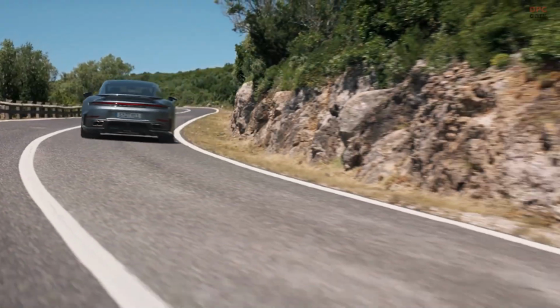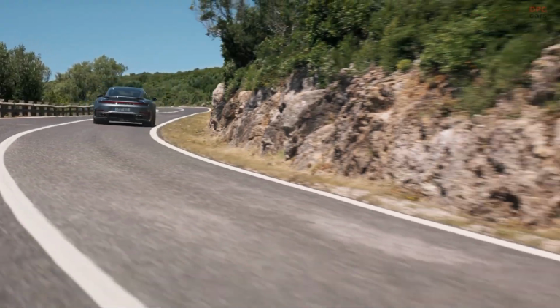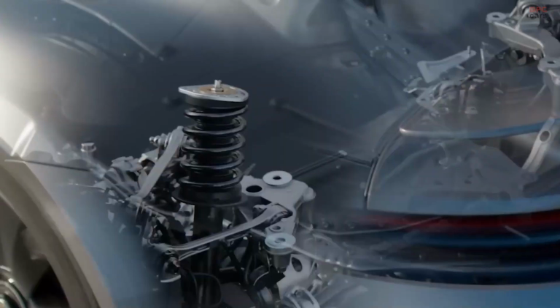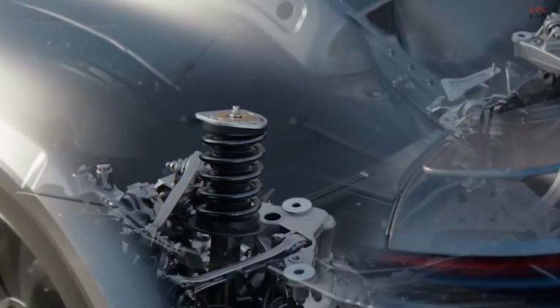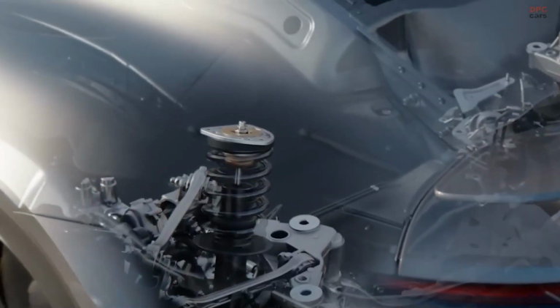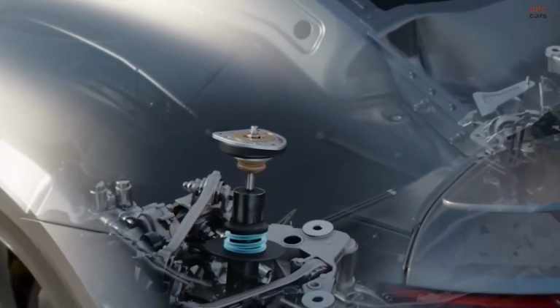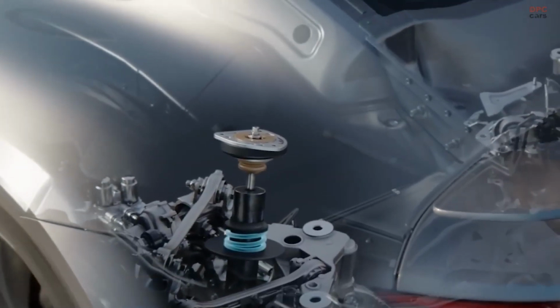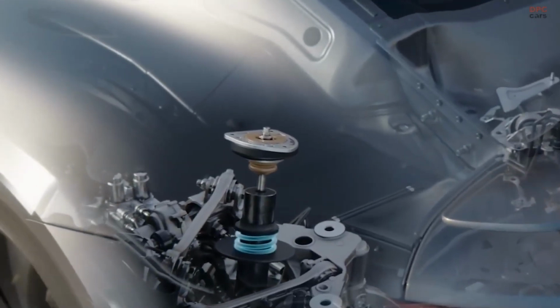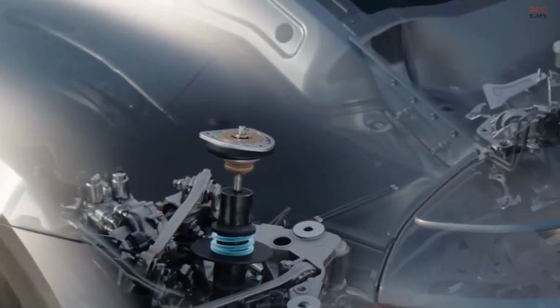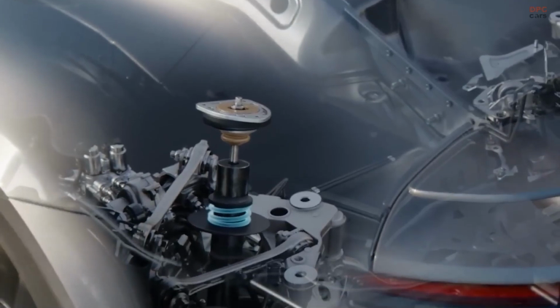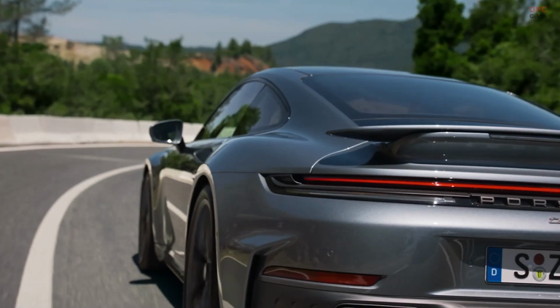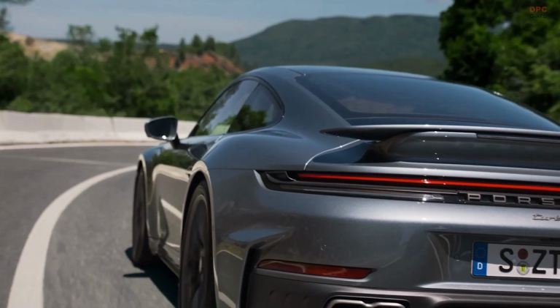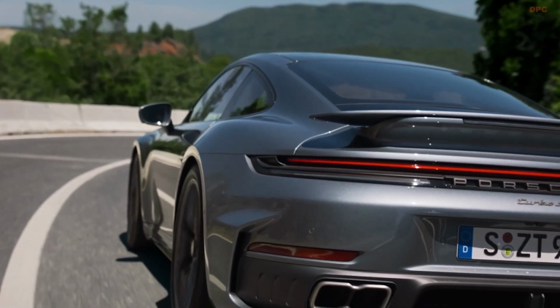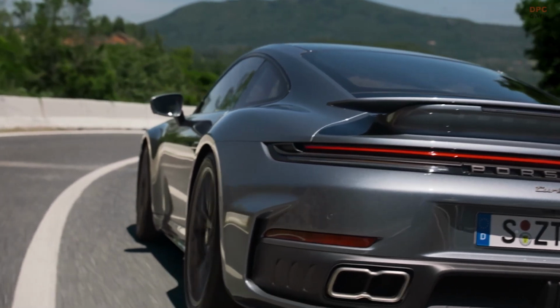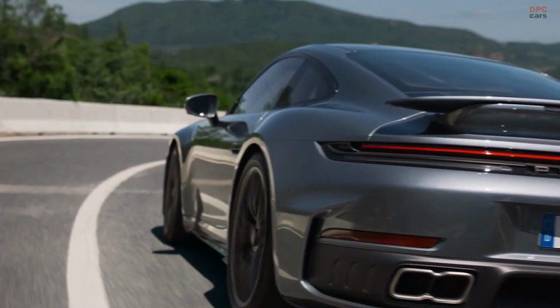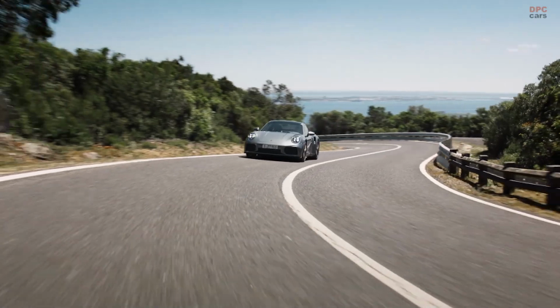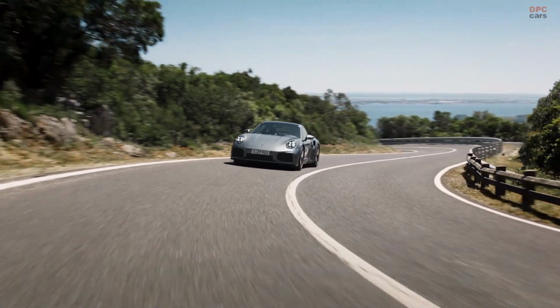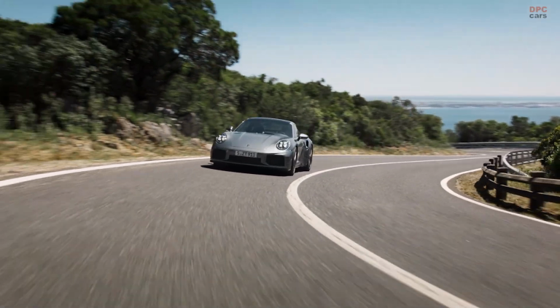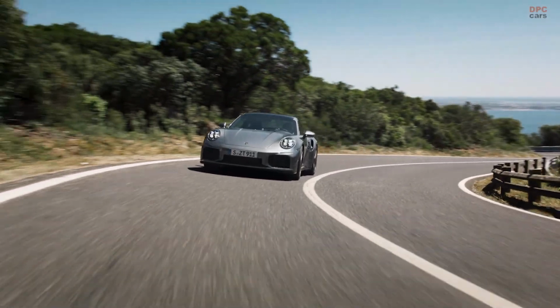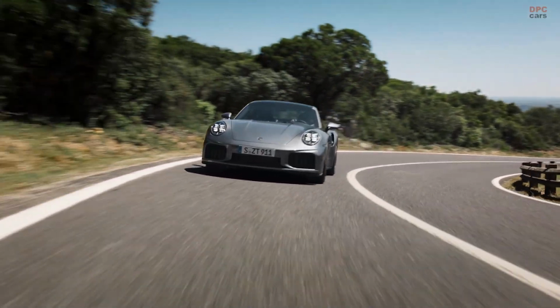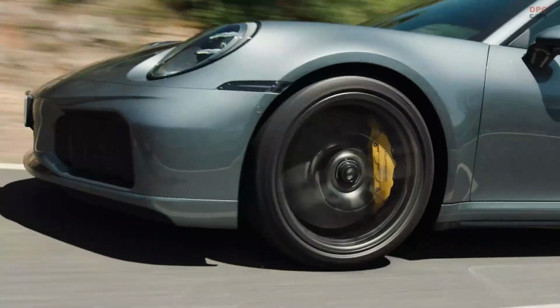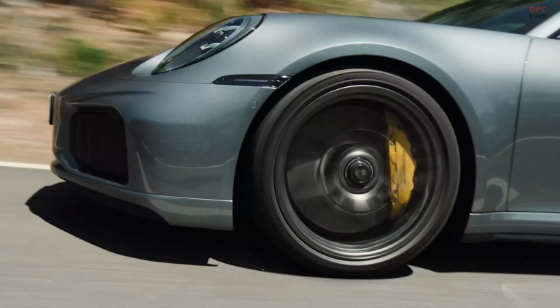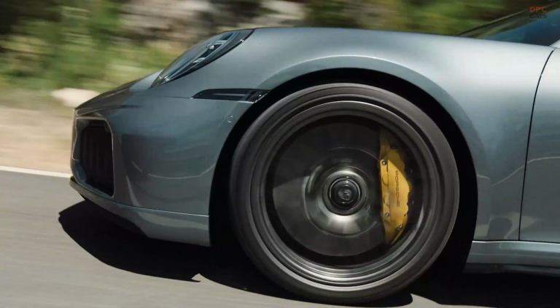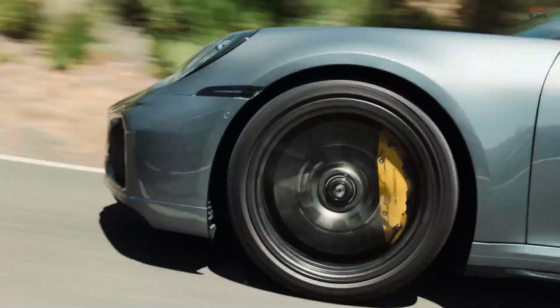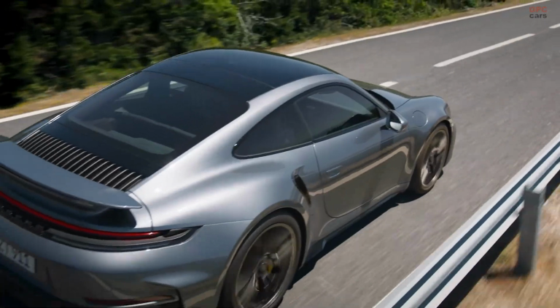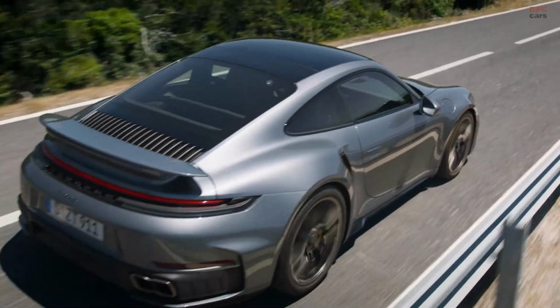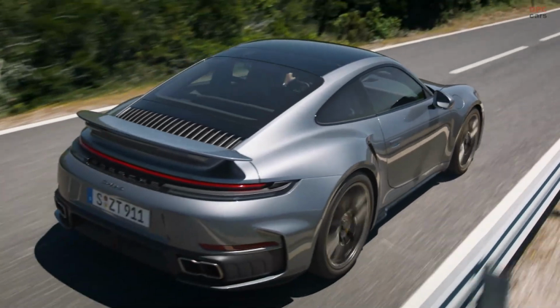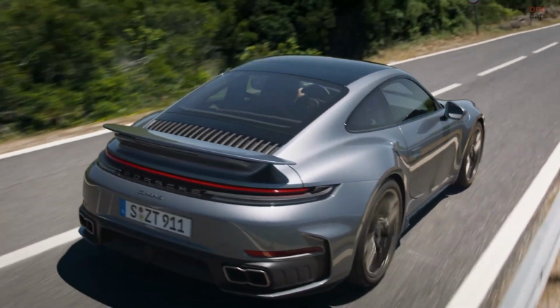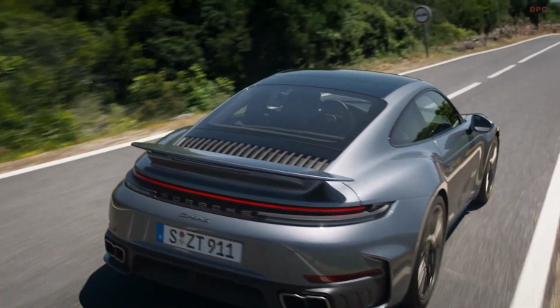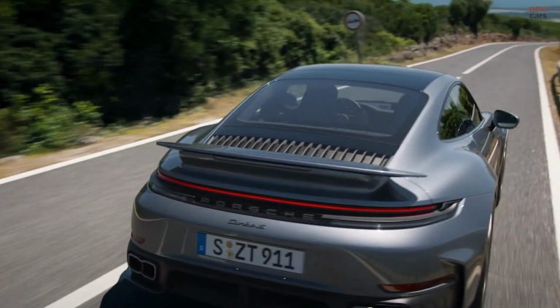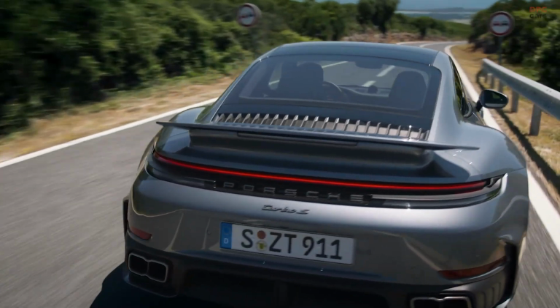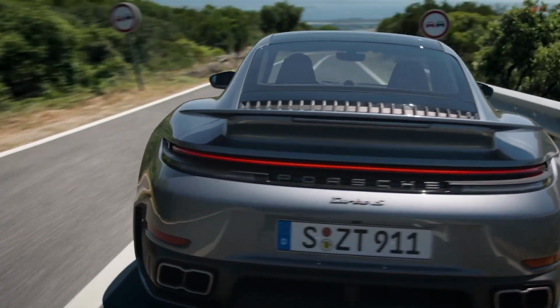The result? Smoother driving behaviour, better road grip and, depending on the need, more comfort and precision. Improved wheel bearings and stiffer control arms optimise rear axle precision.